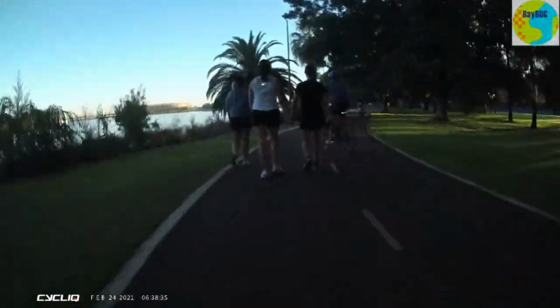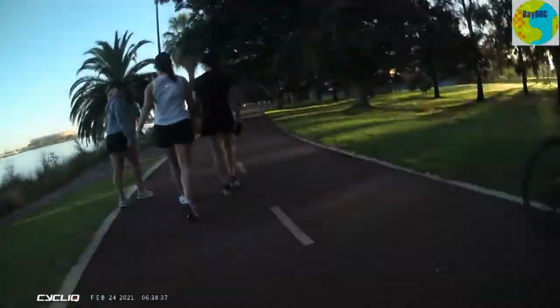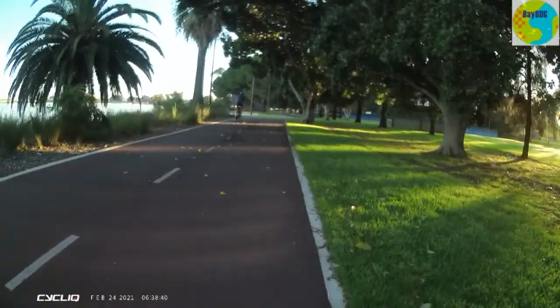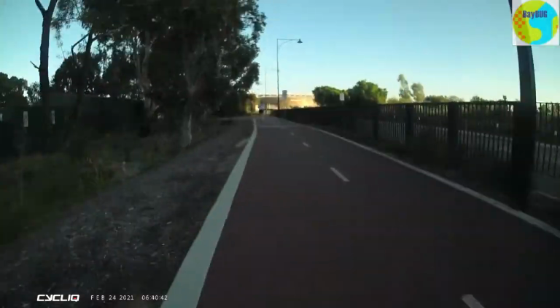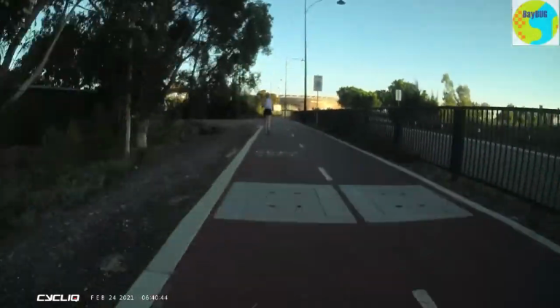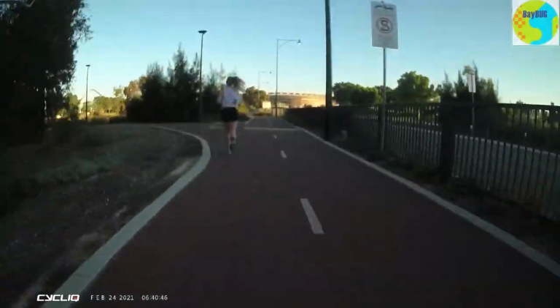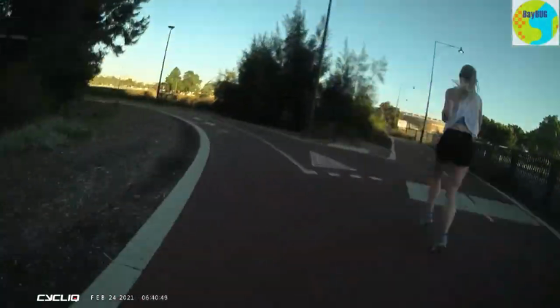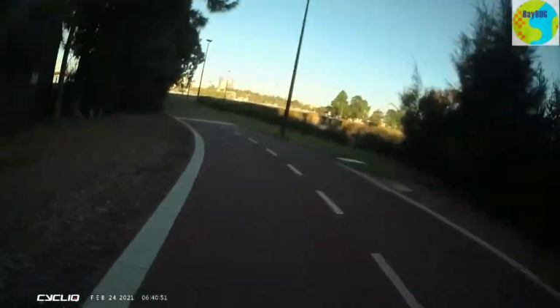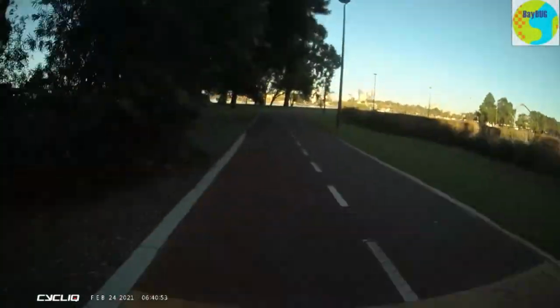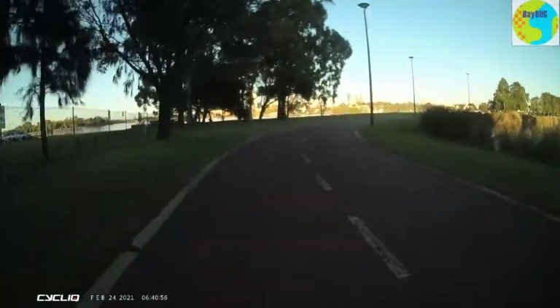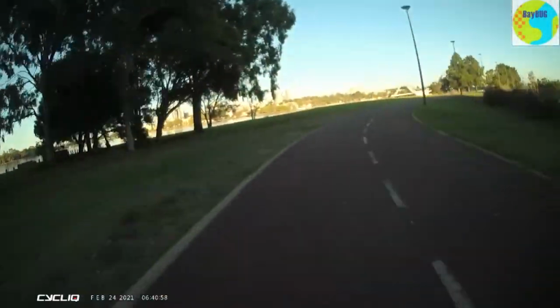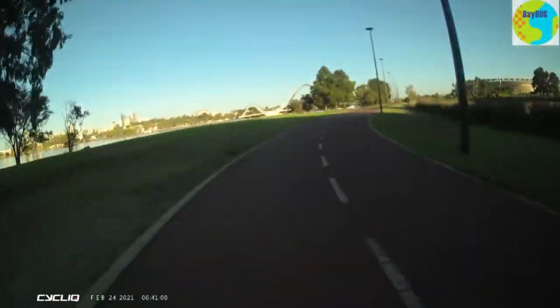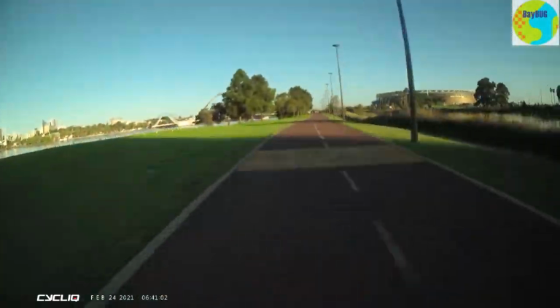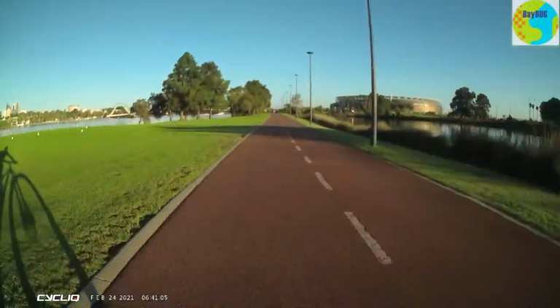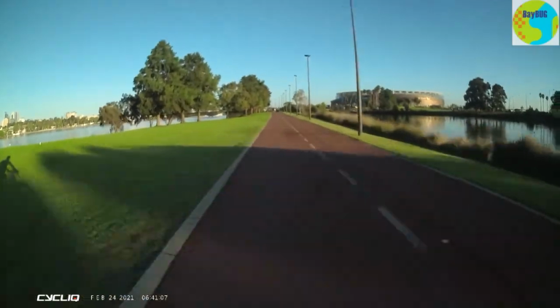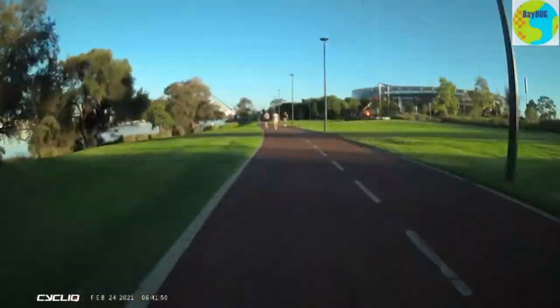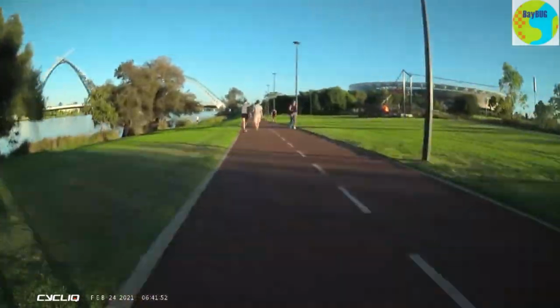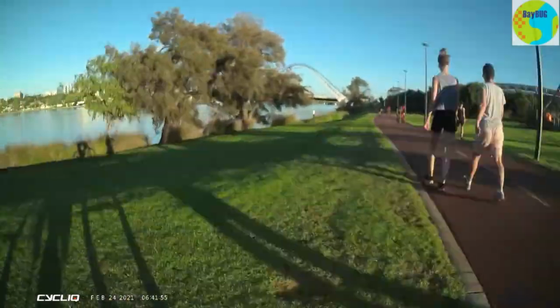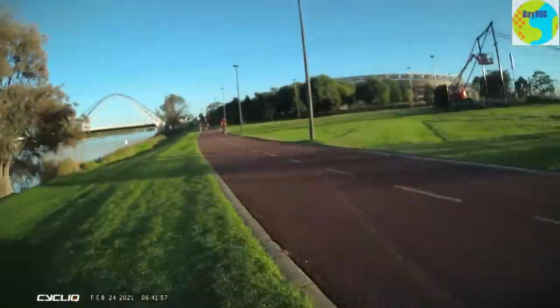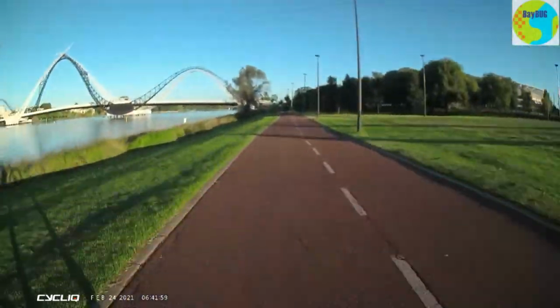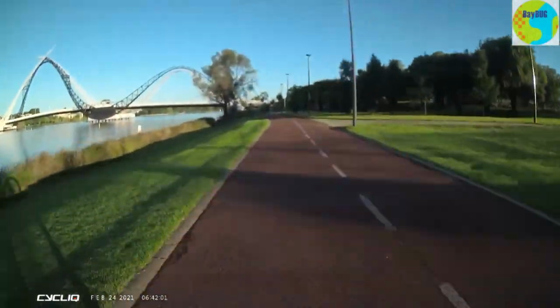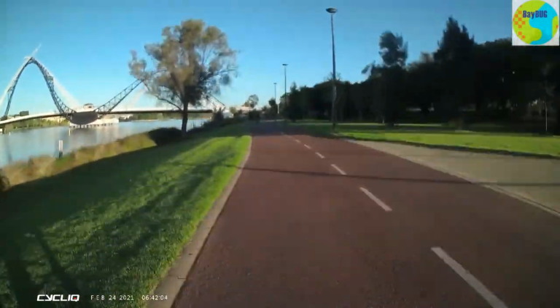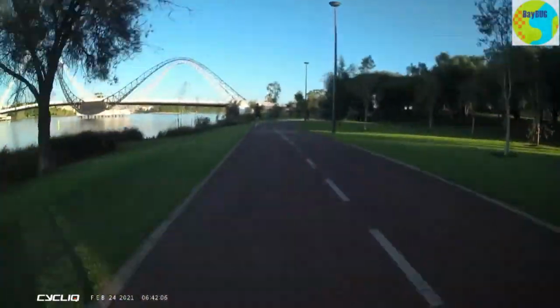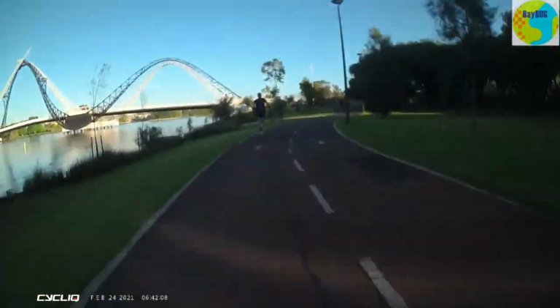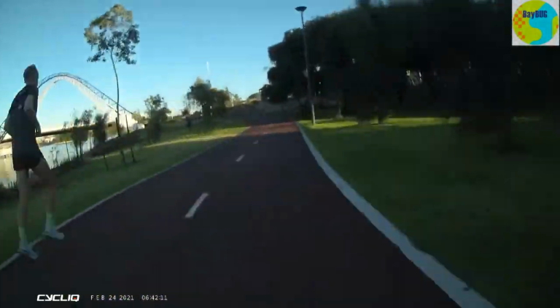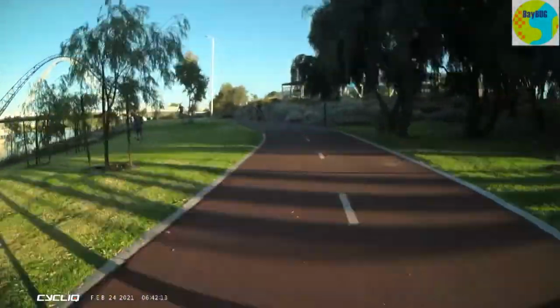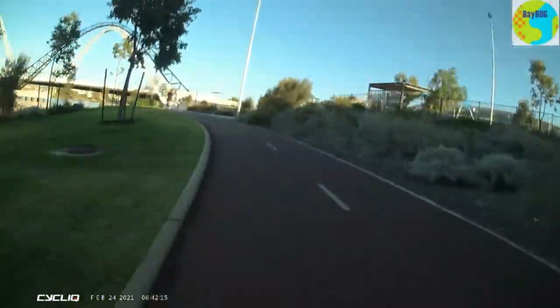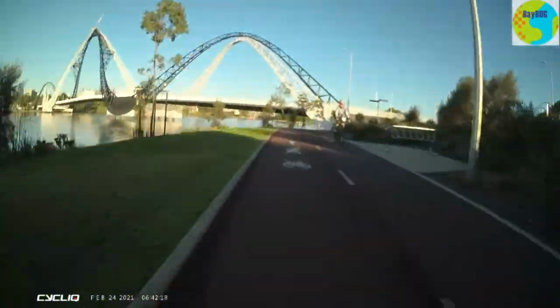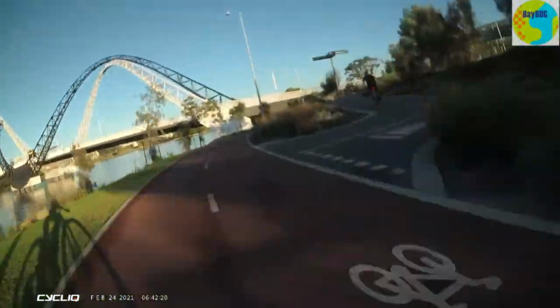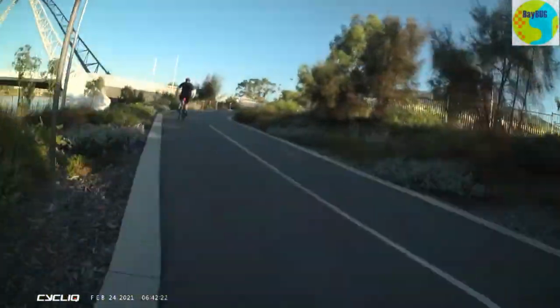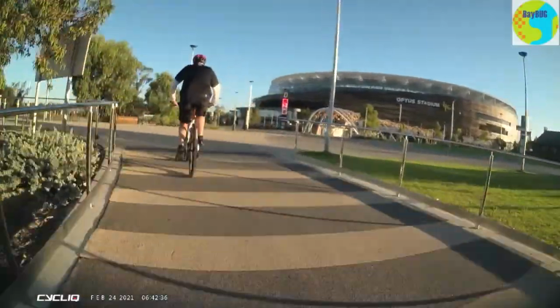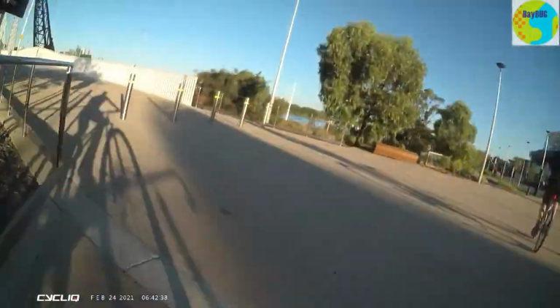Around this section it's like the Bay Run where the pedestrians don't have a separated path to themselves, so you spend a lot of time going around them on the grass. That's the good thing about this — on the Bay Run you'd be disappearing into the harbour if you did that.